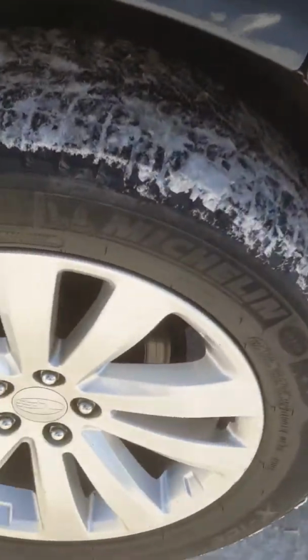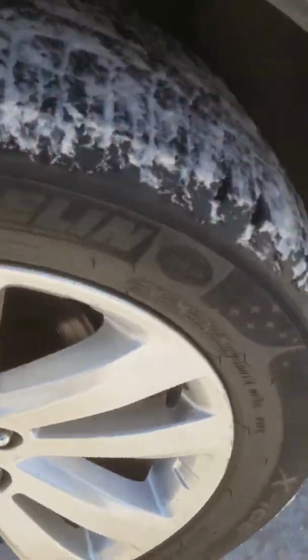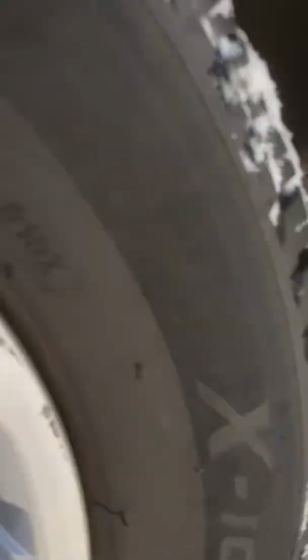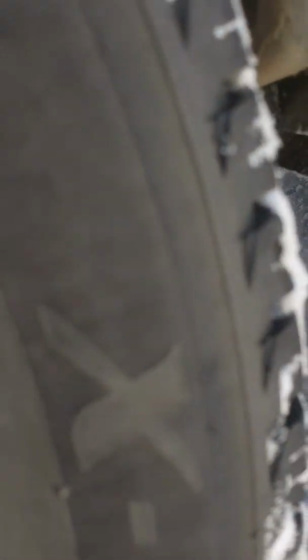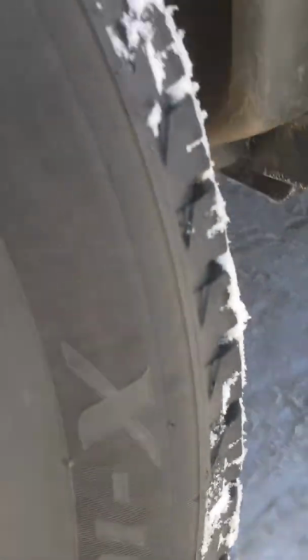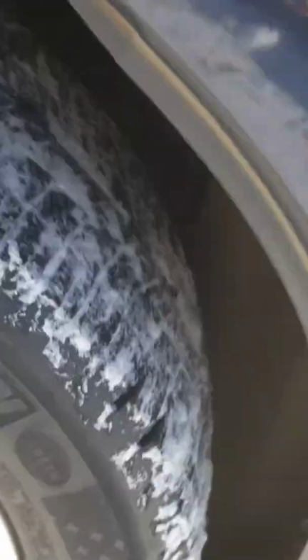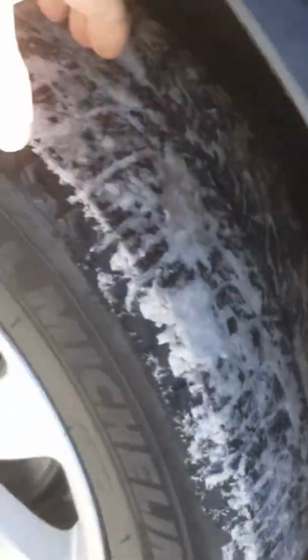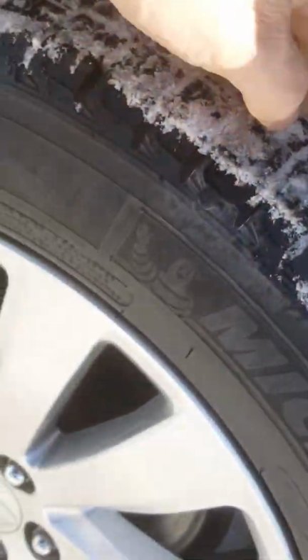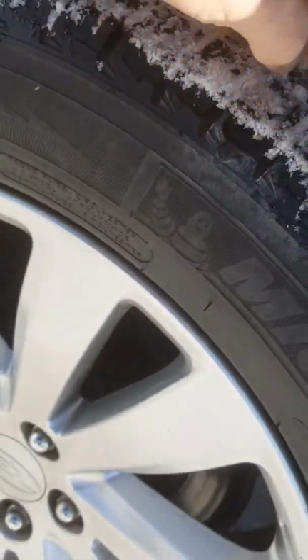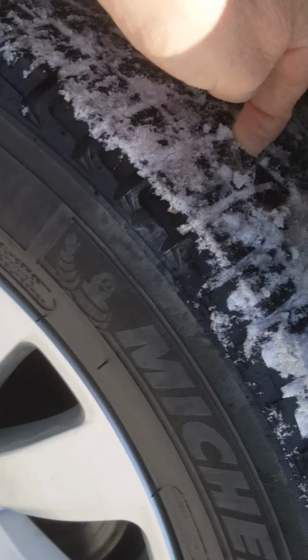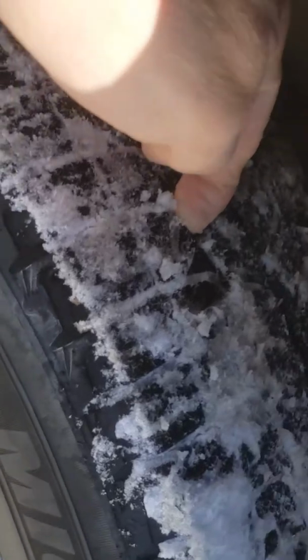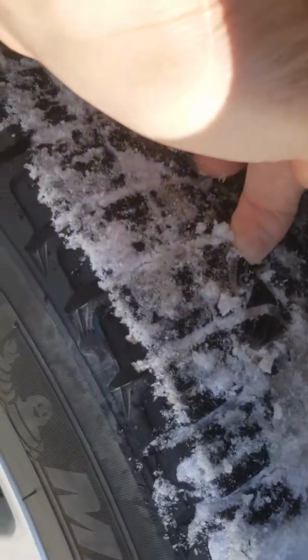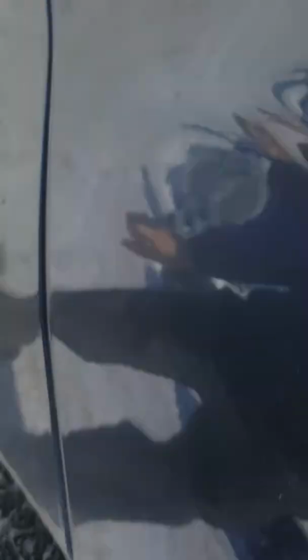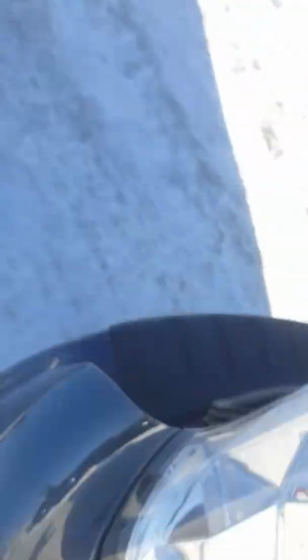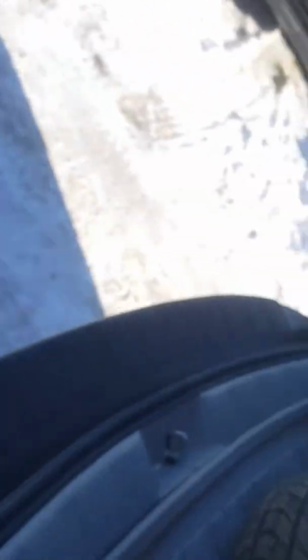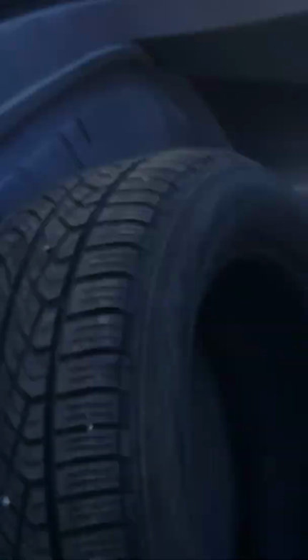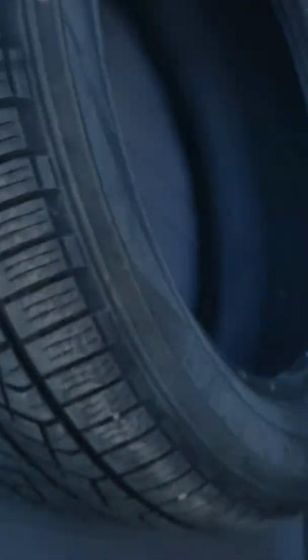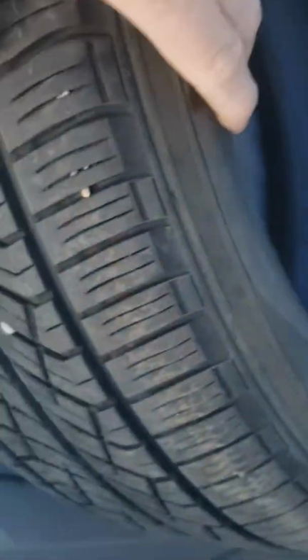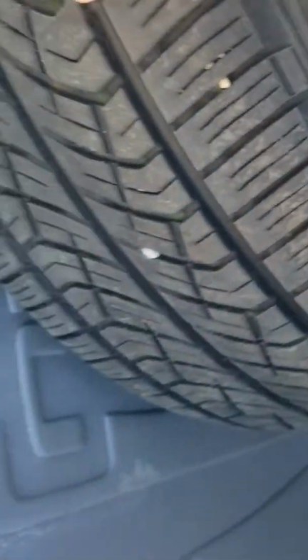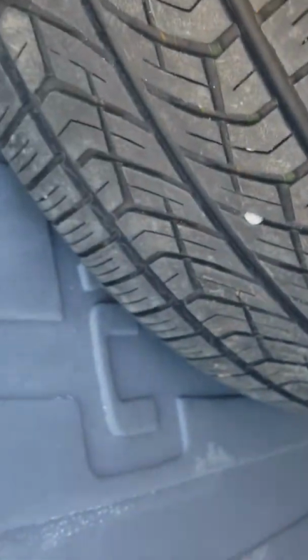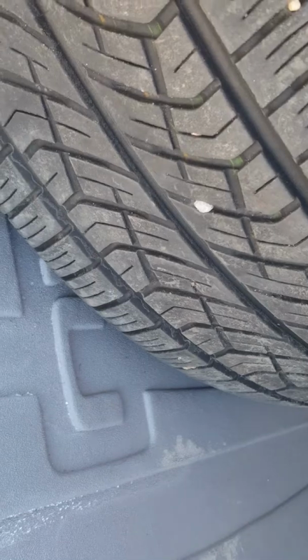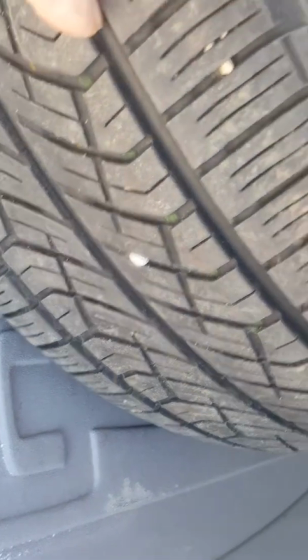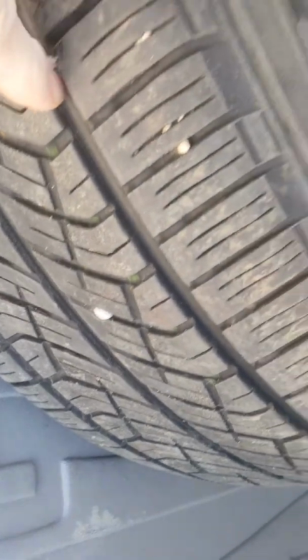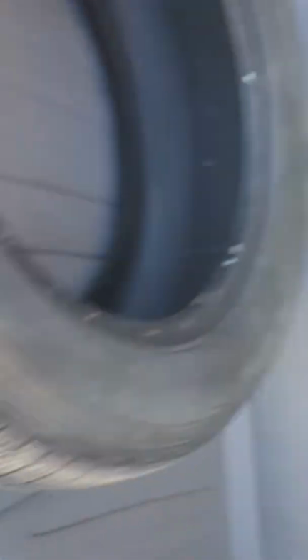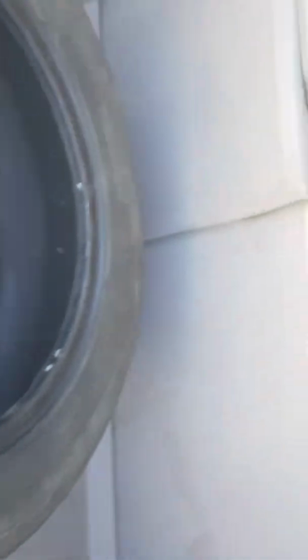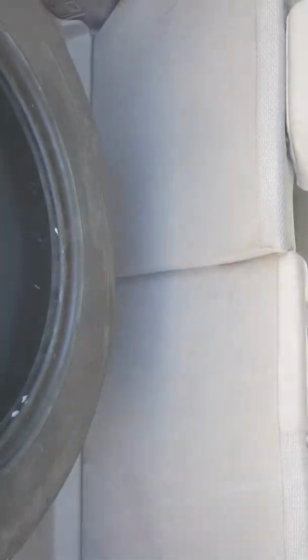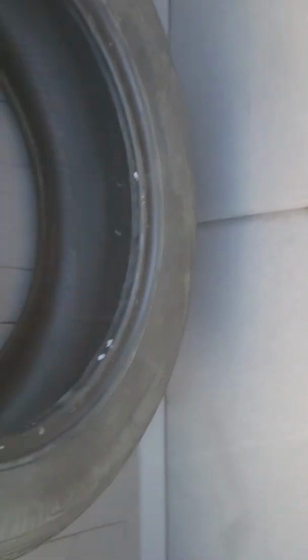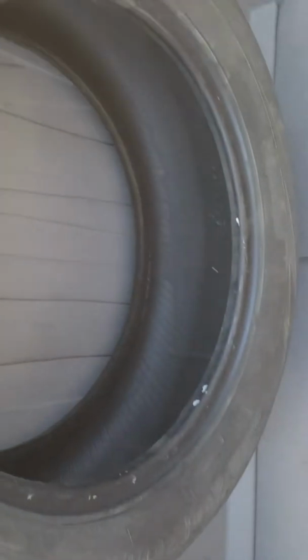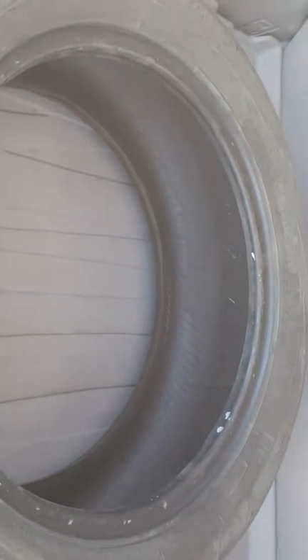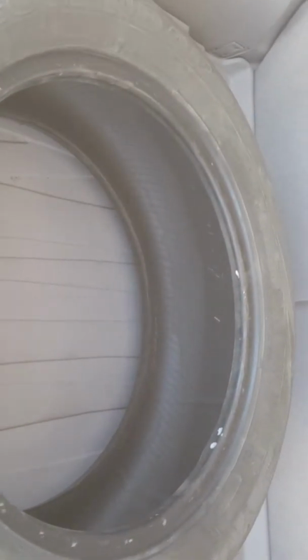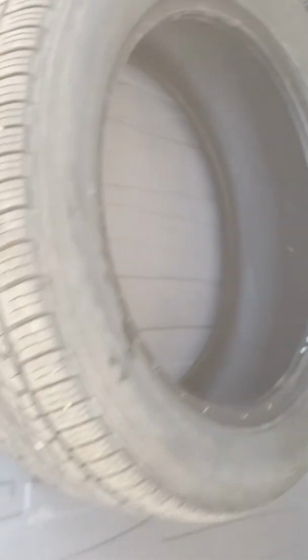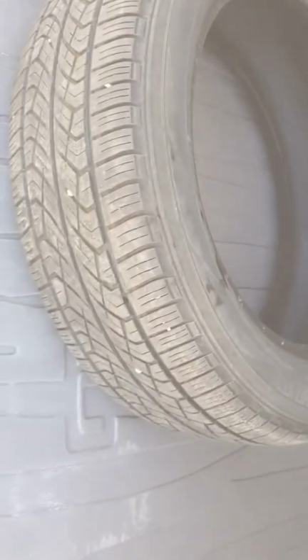So you've got Michelin X-Ice on there with quite good tread on that. And then these will be the All Seasons, which have really good tread on that as well. So we put one set in the car and the other three are in storage here.